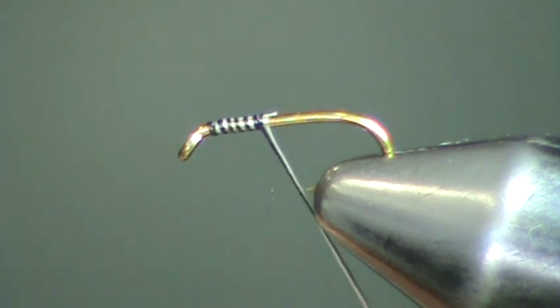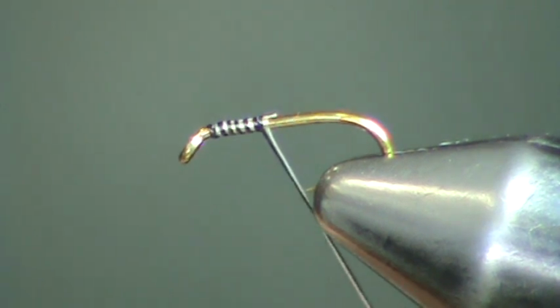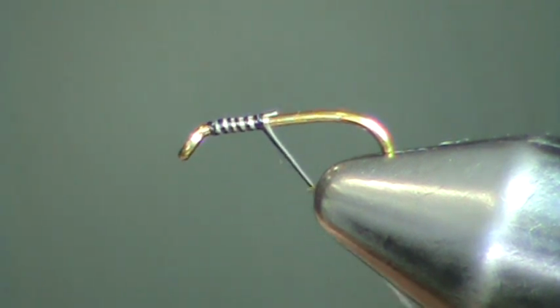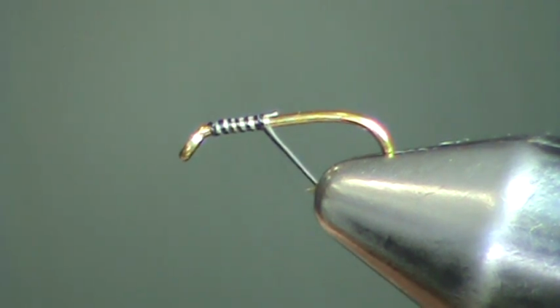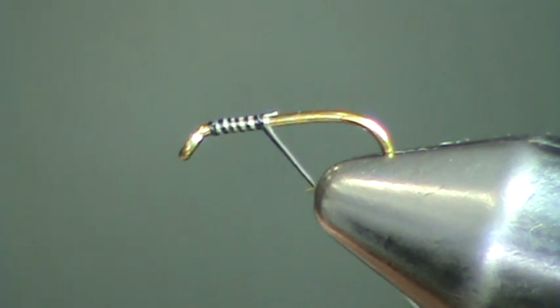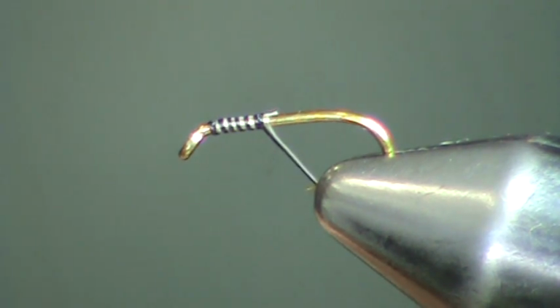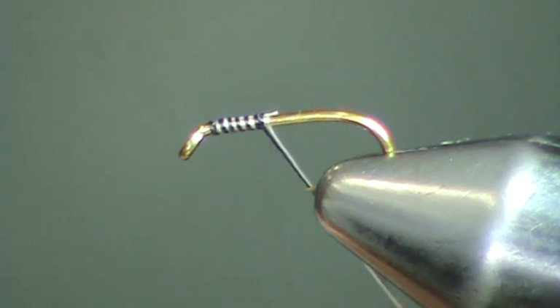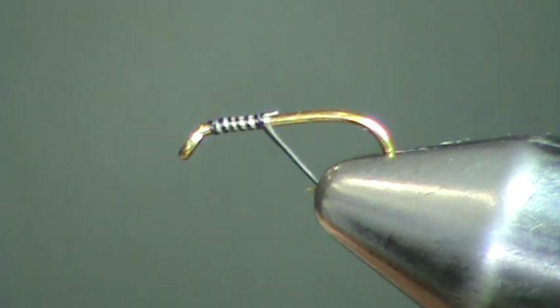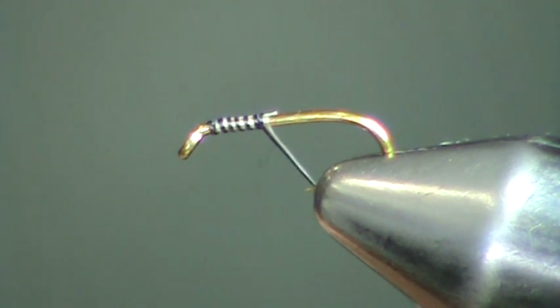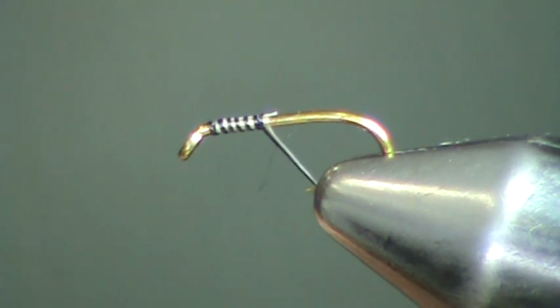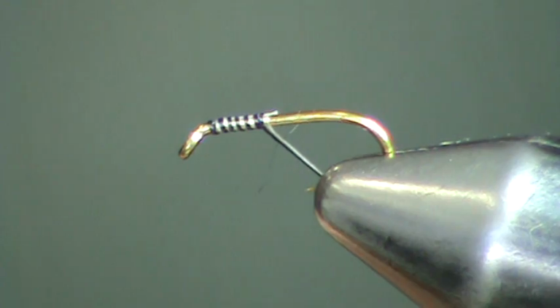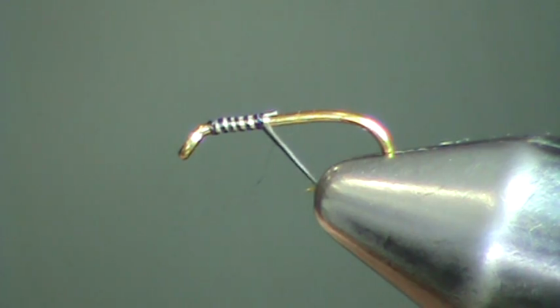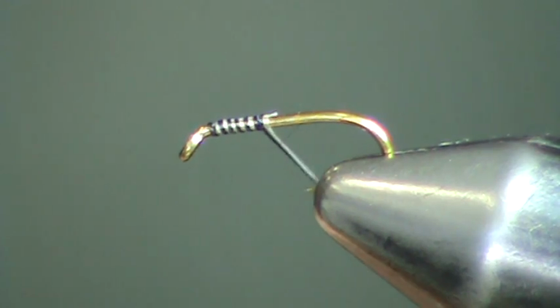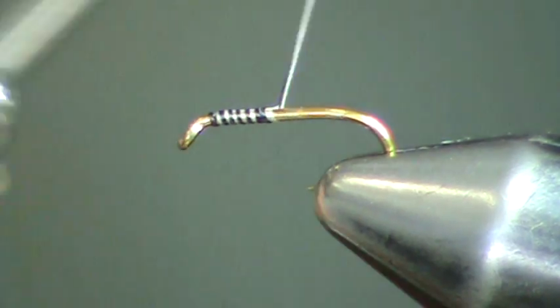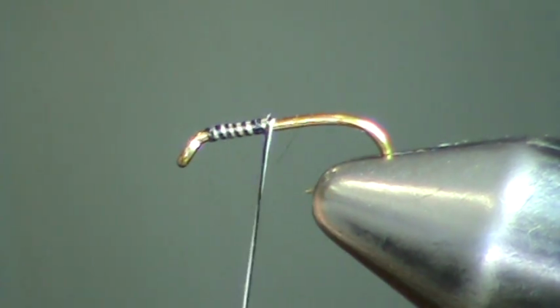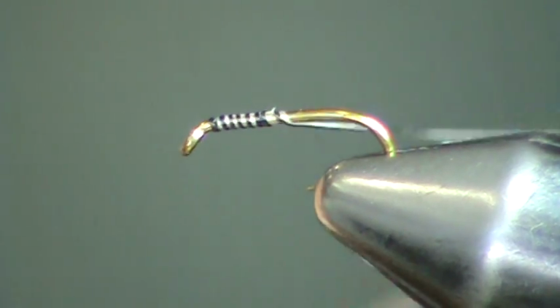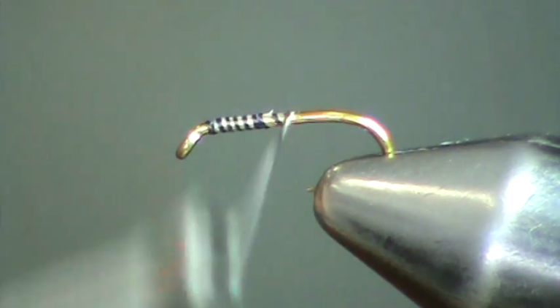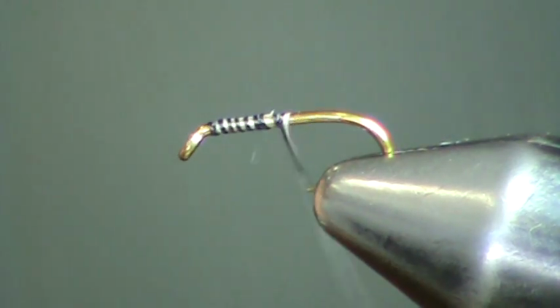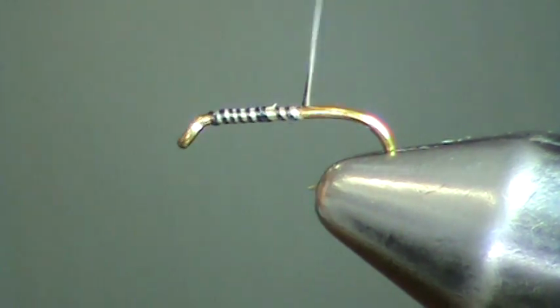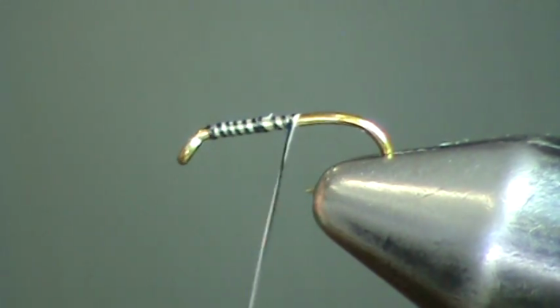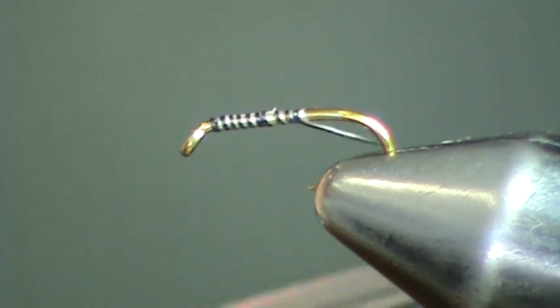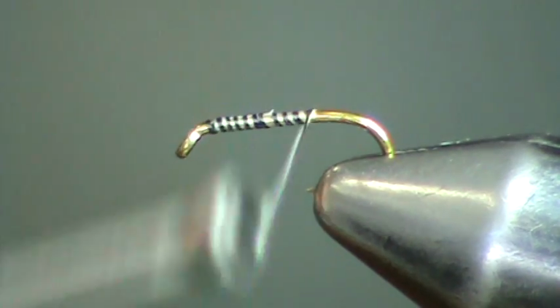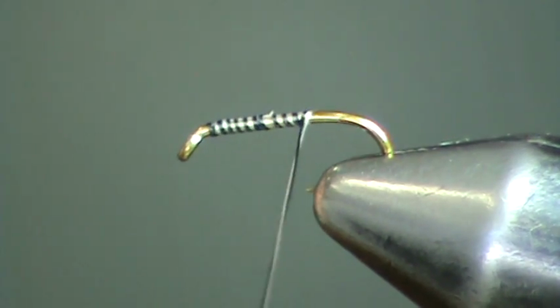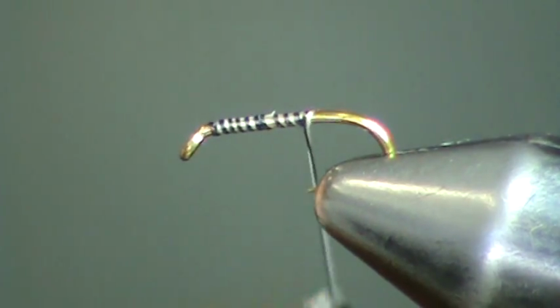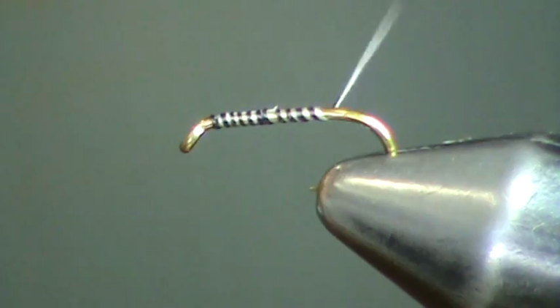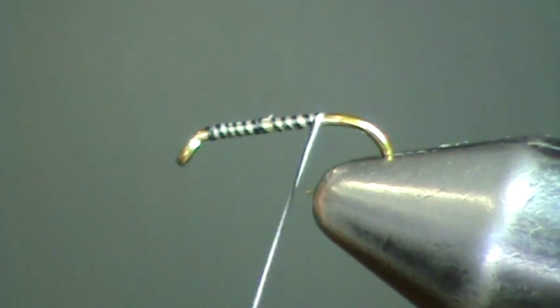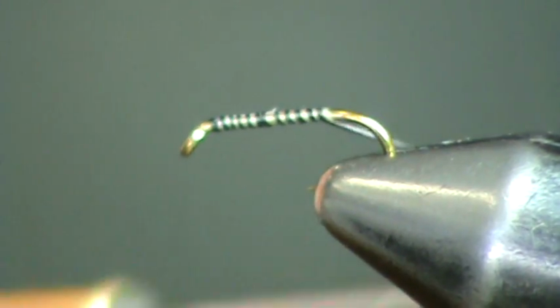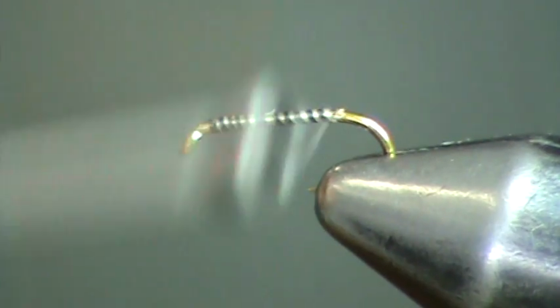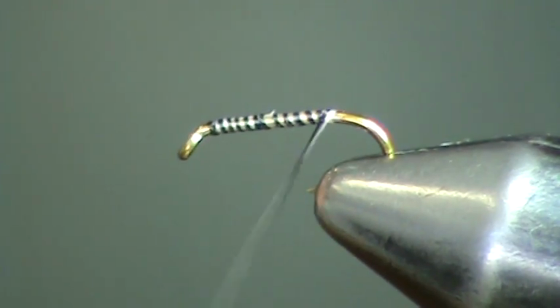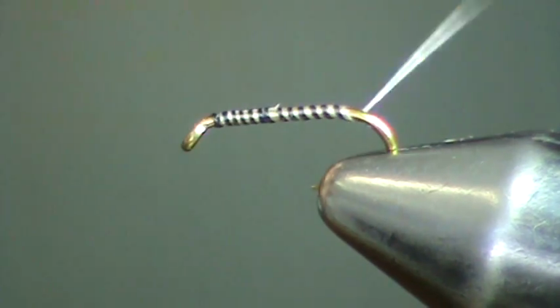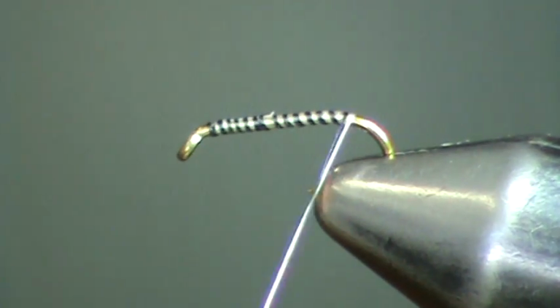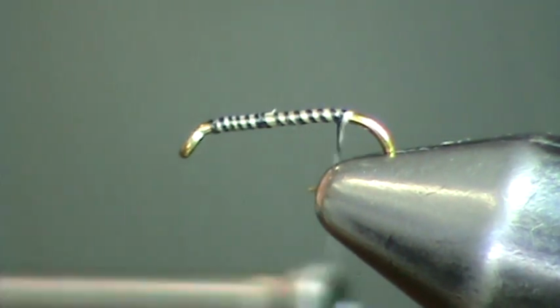You can use the olive and brown to do almost like a simulated quill body. Very easy to use, and you can see the fine segmentation that it gives just by wrapping it on the hook shank.